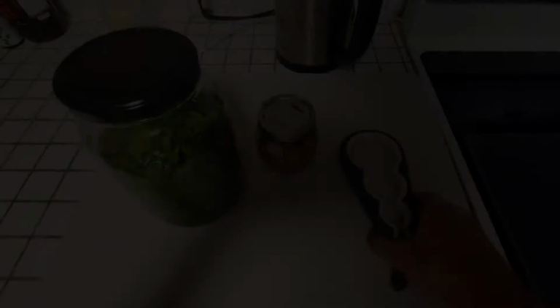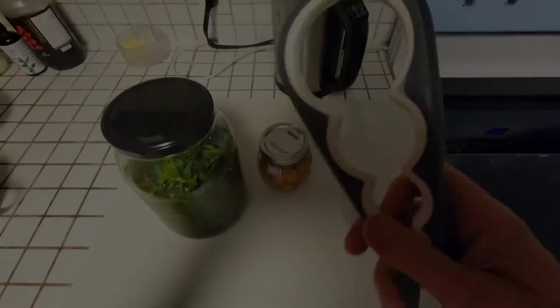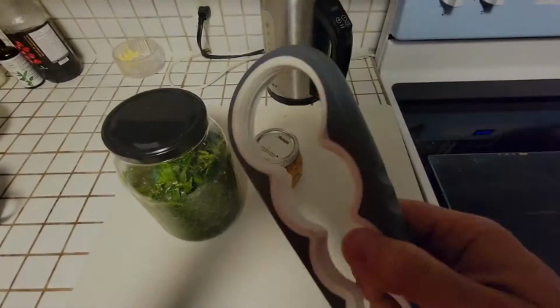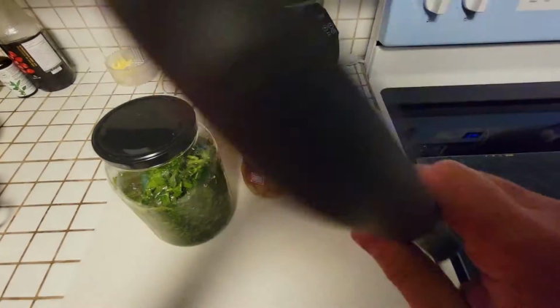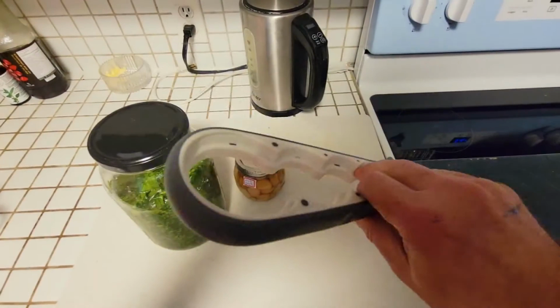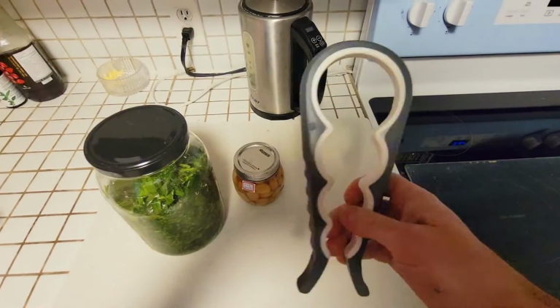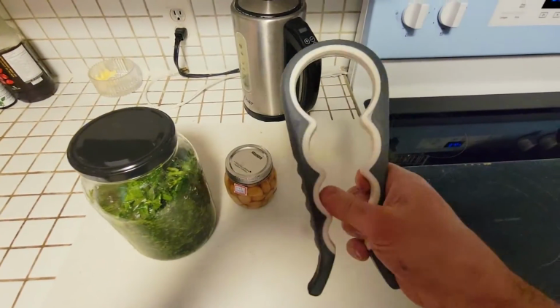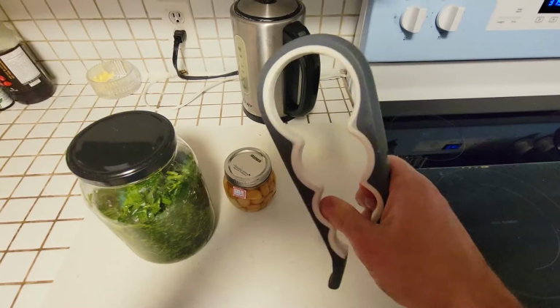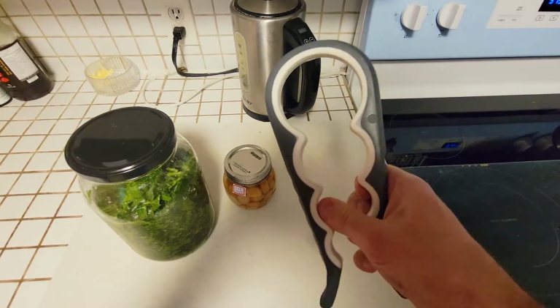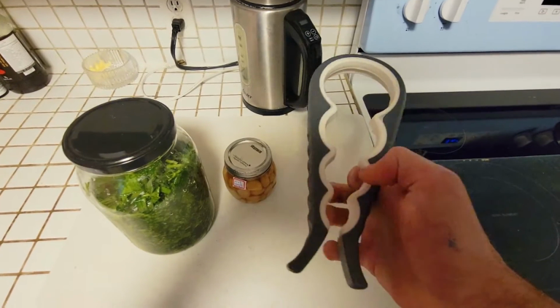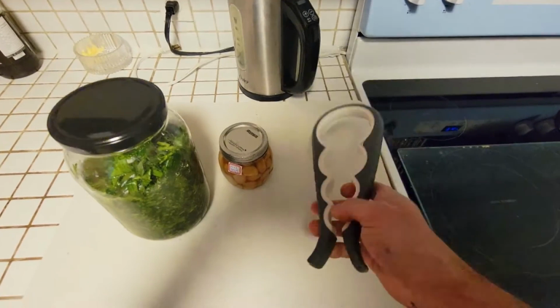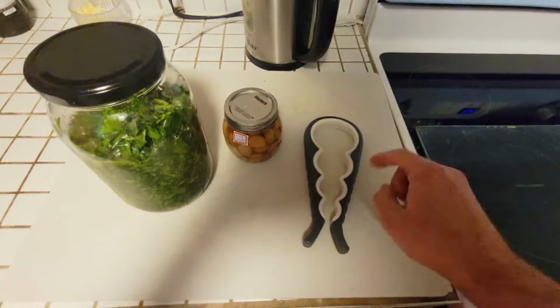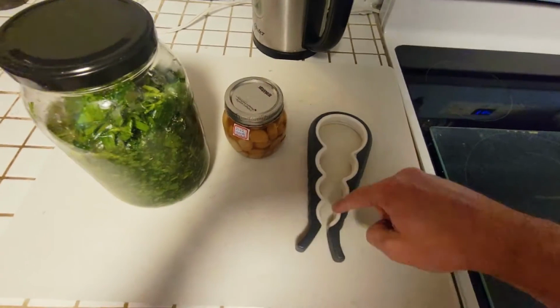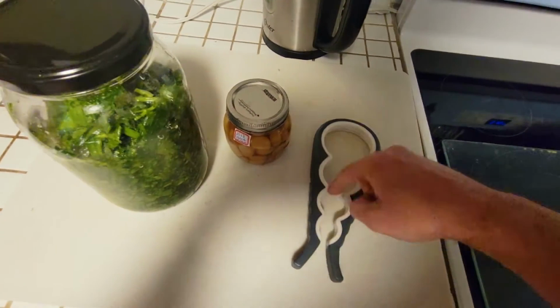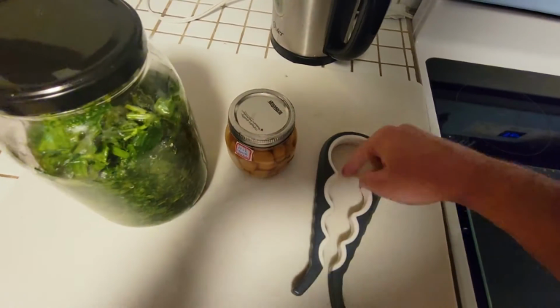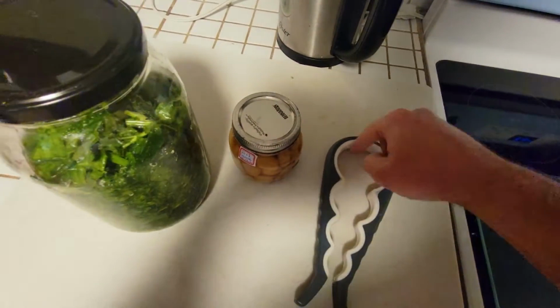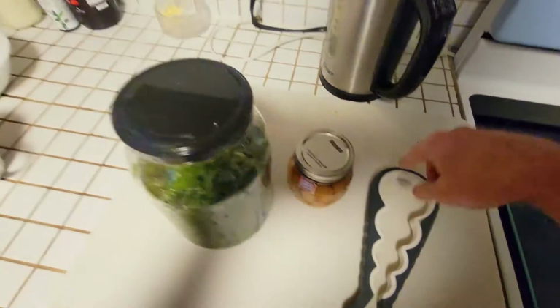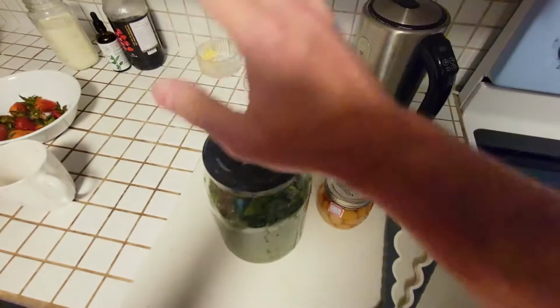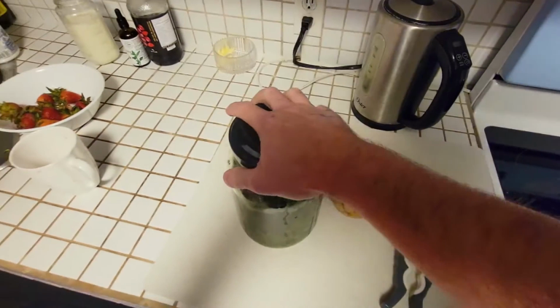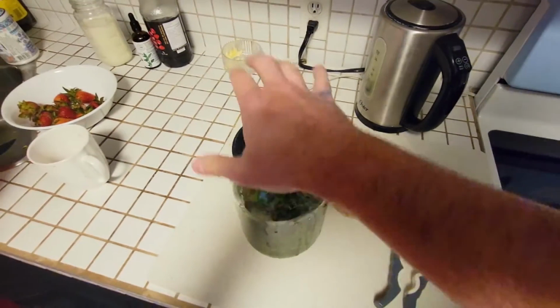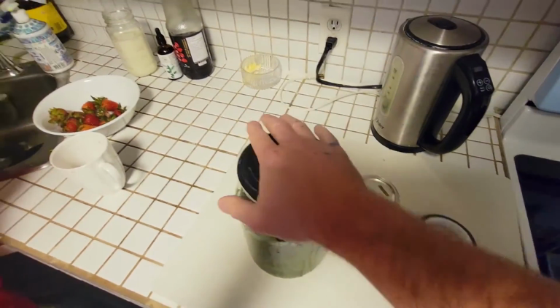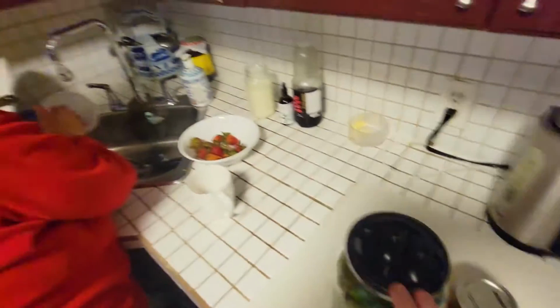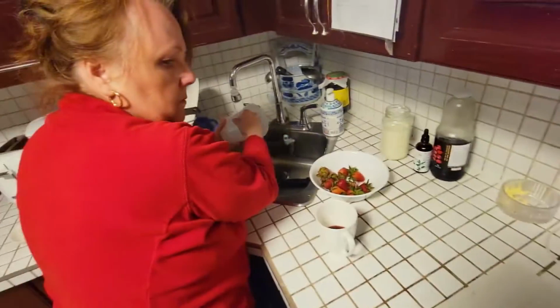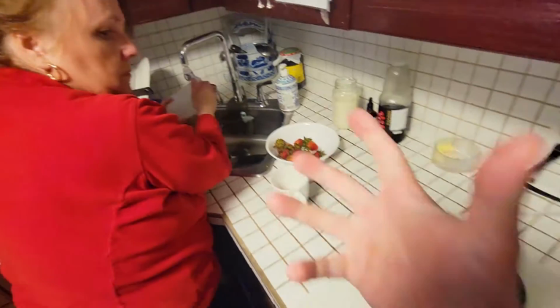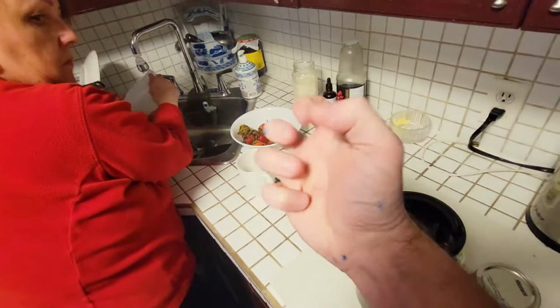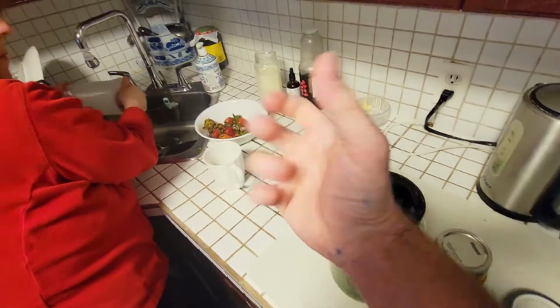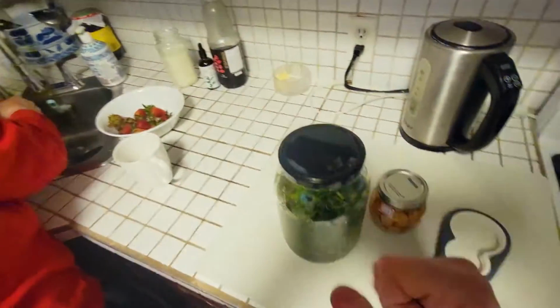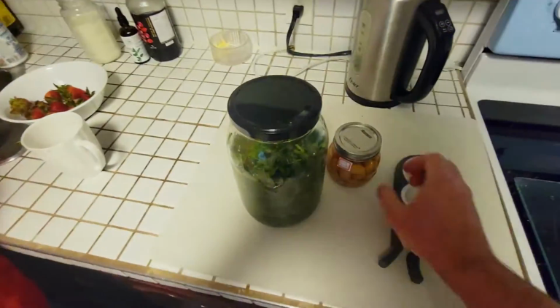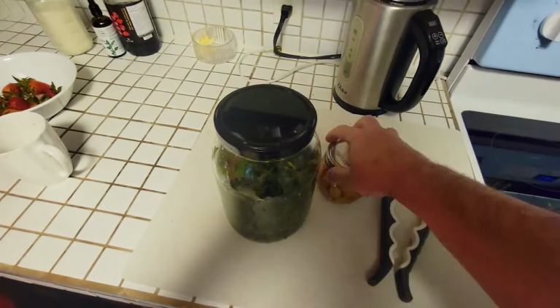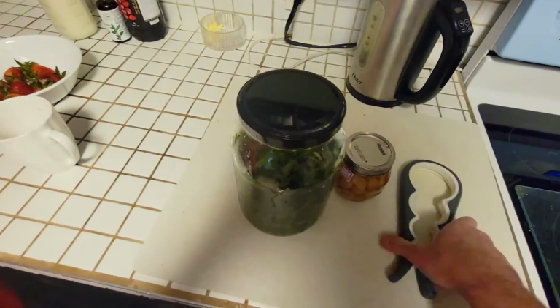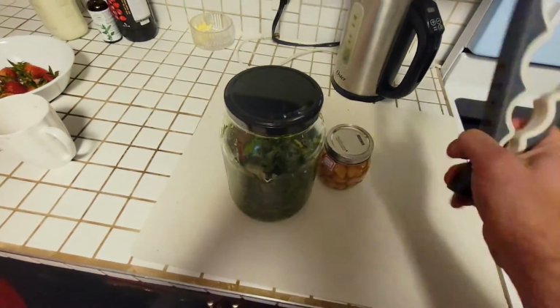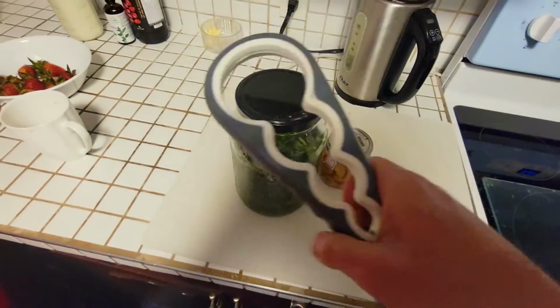Alright, so this is a jar opener. It's a little device — it's for every size. So we're going to have an older person with arthritis try it out to see if they can open it.